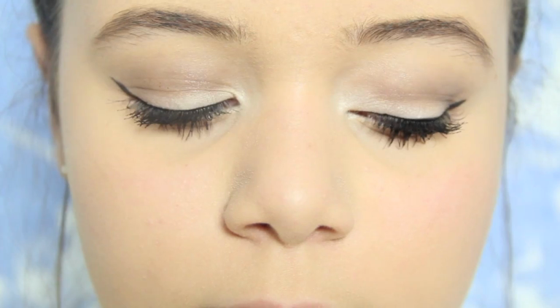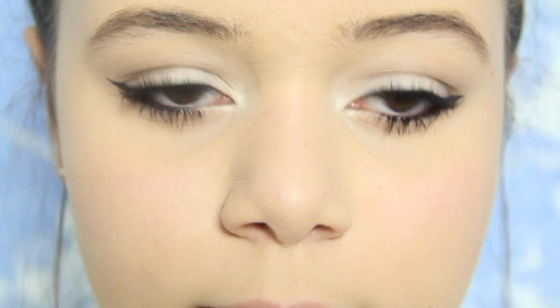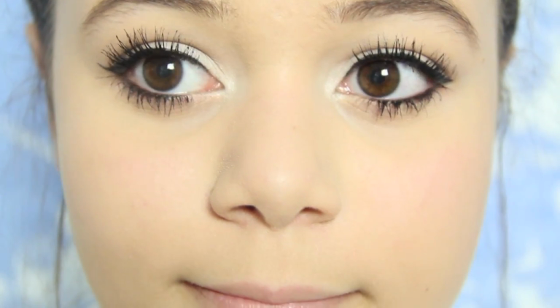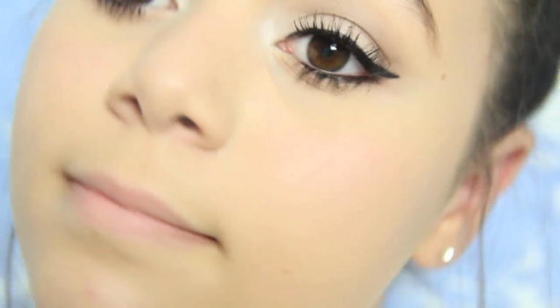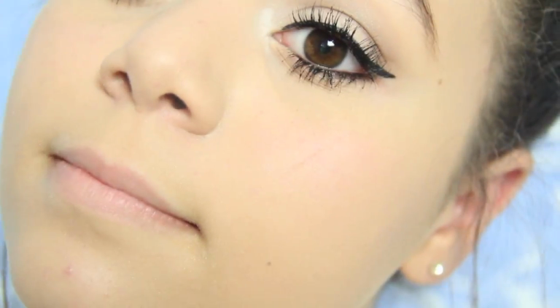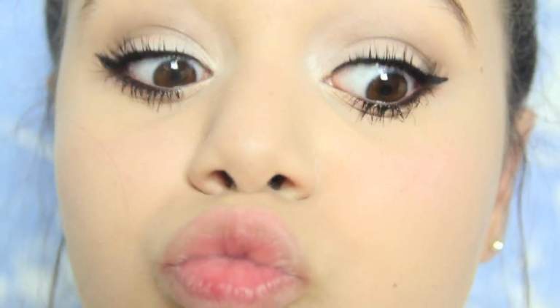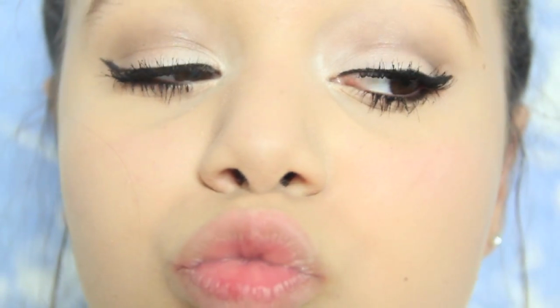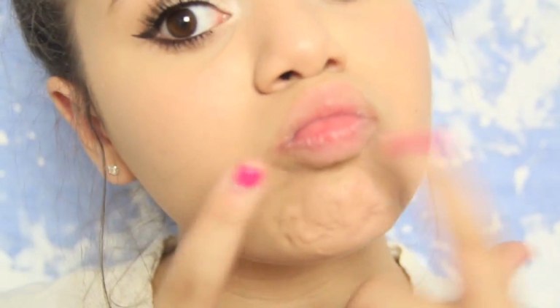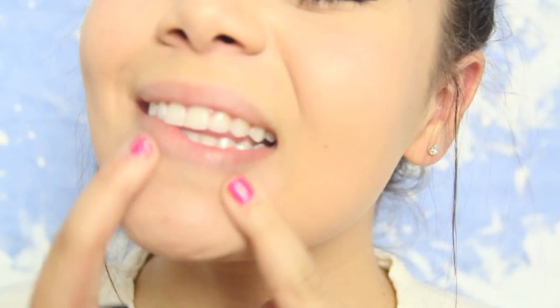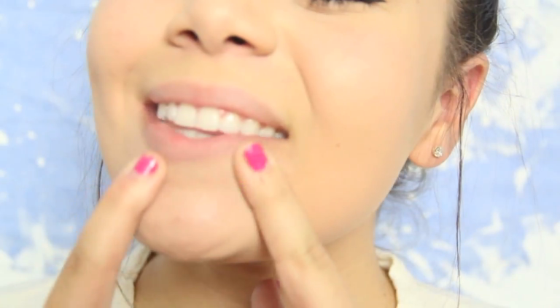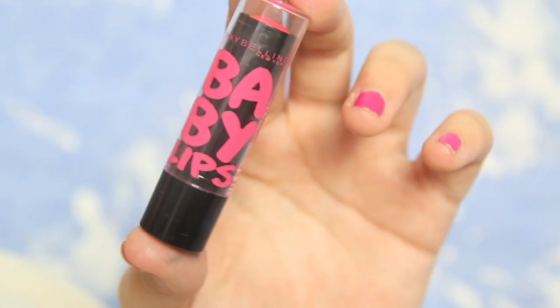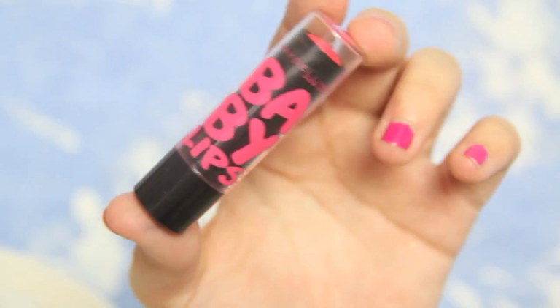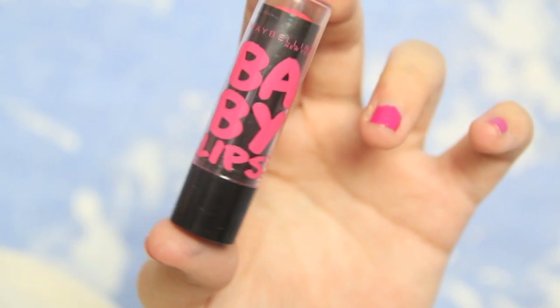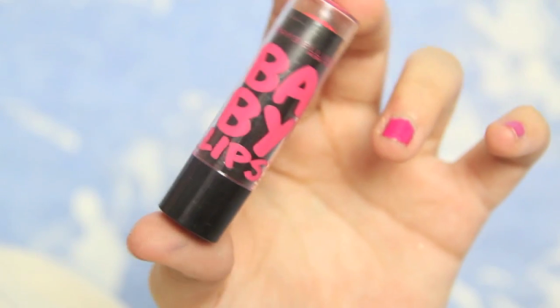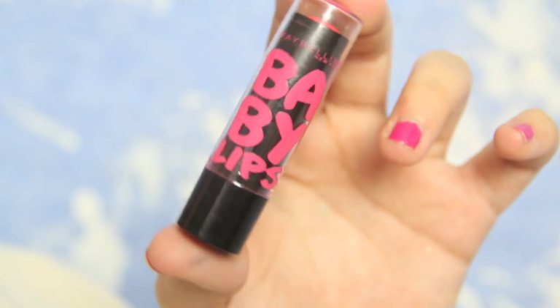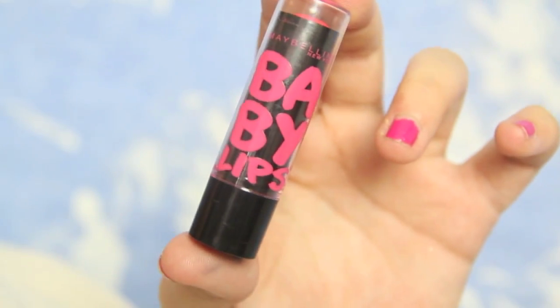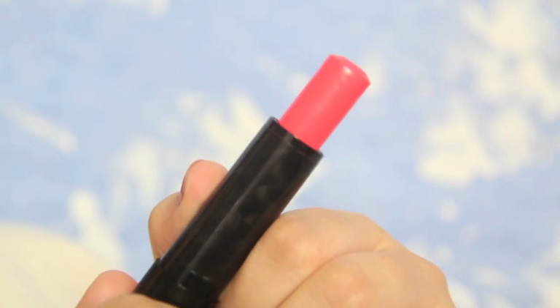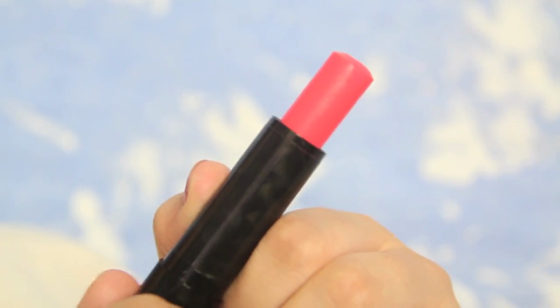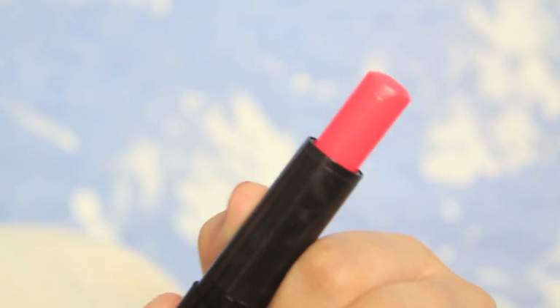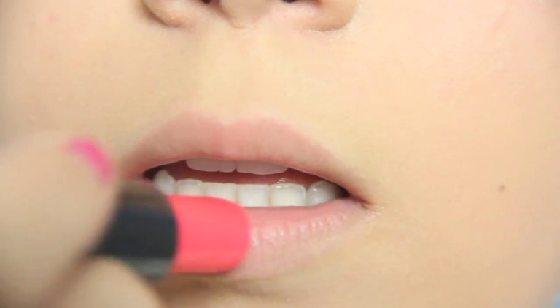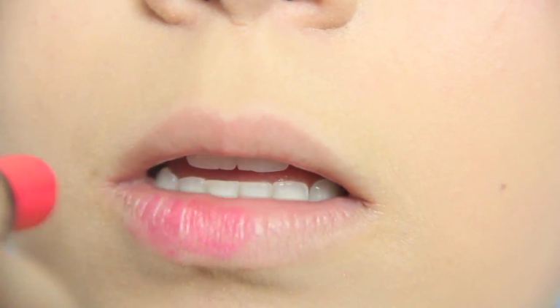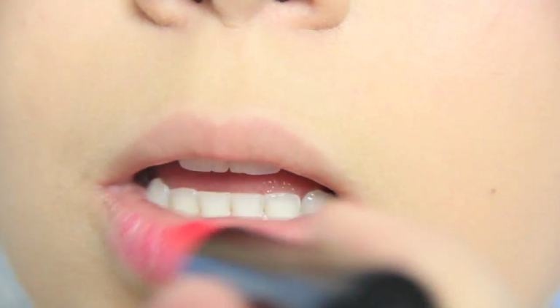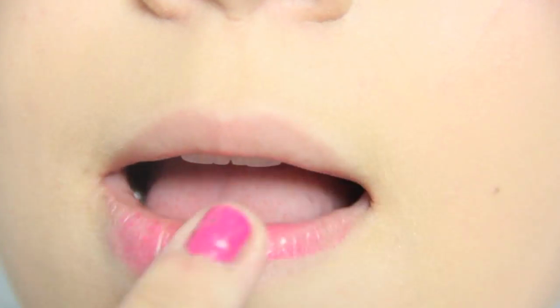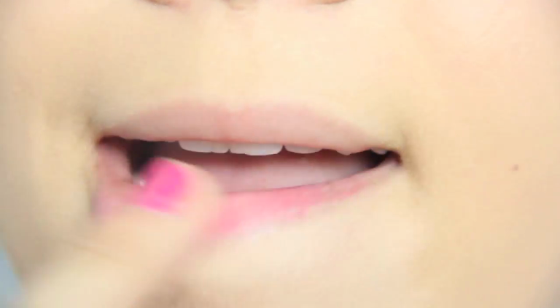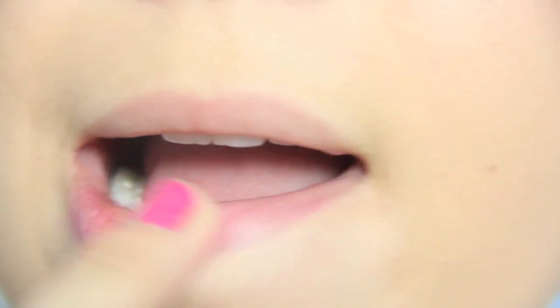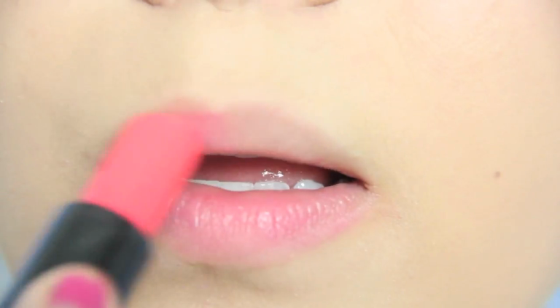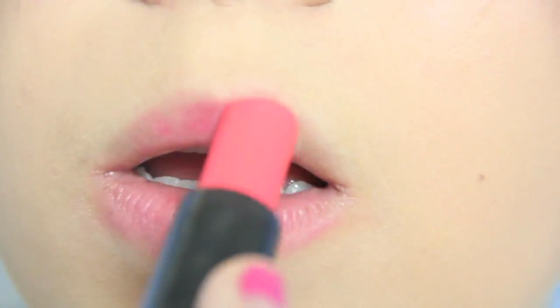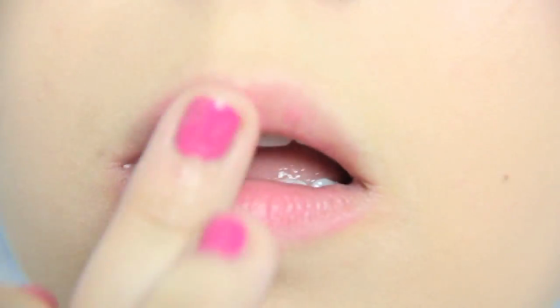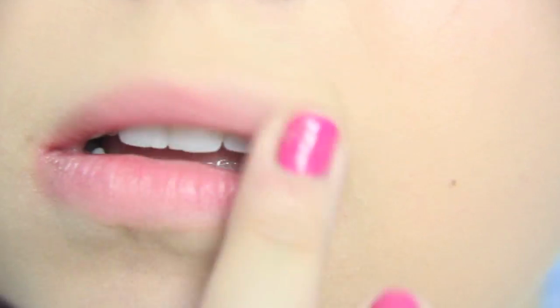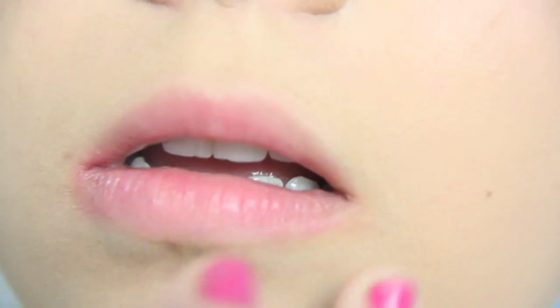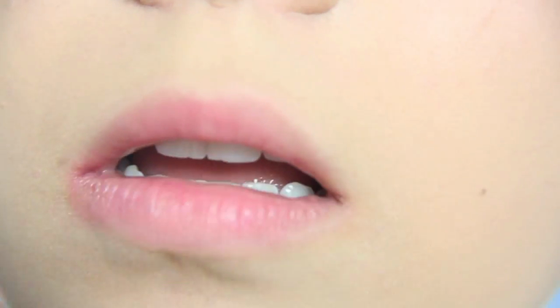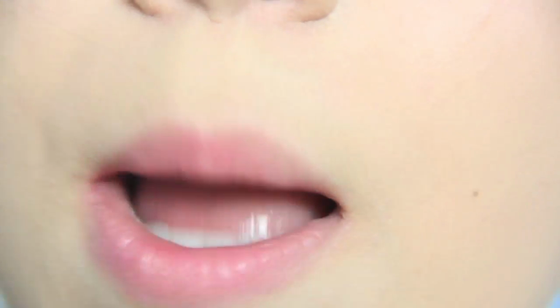Those are the eyes for picture day, and now we can't forget about those lips. For lips, I'm just going to be taking my Maybelline Baby Lips Electro Lip Balm in Striker Rose and putting that on my lips and then just blending it out with my finger.